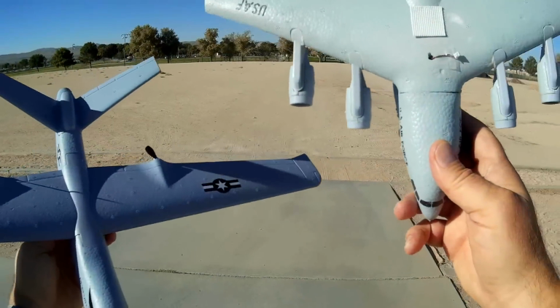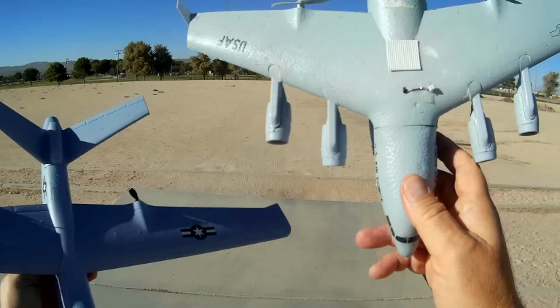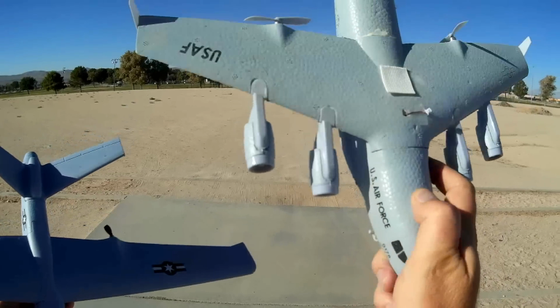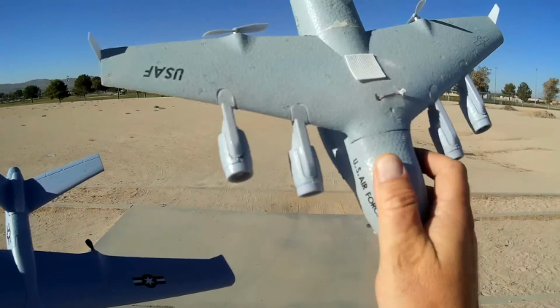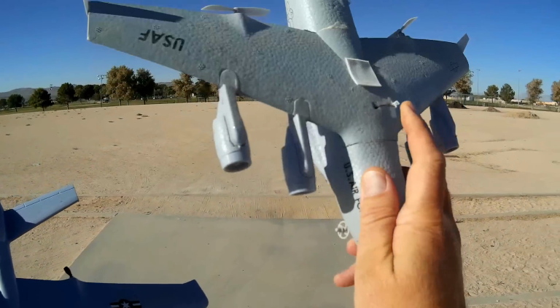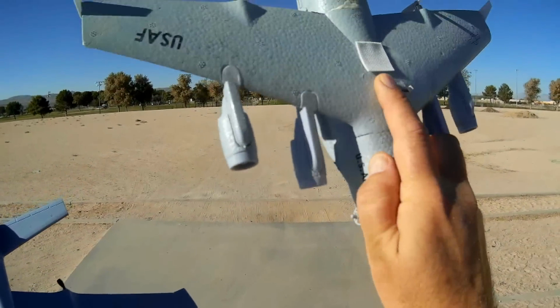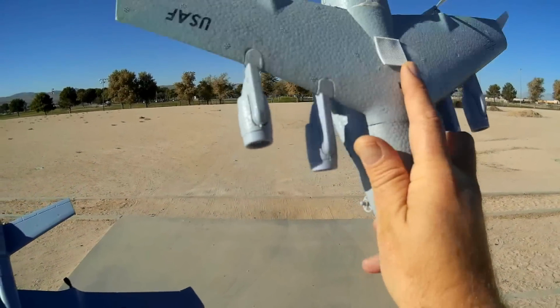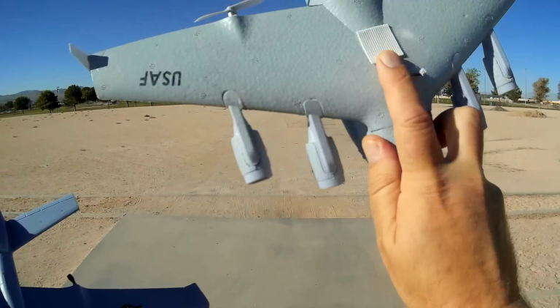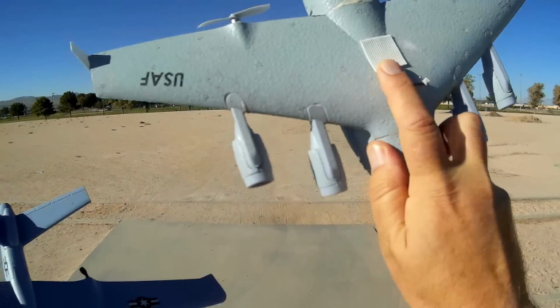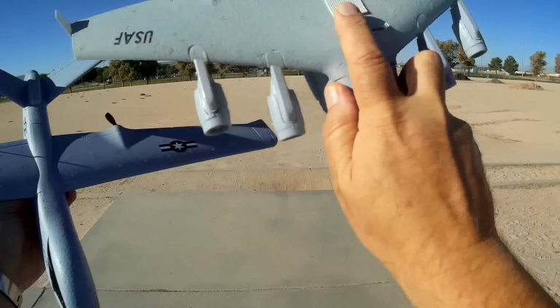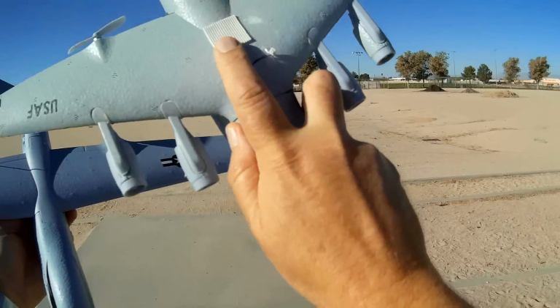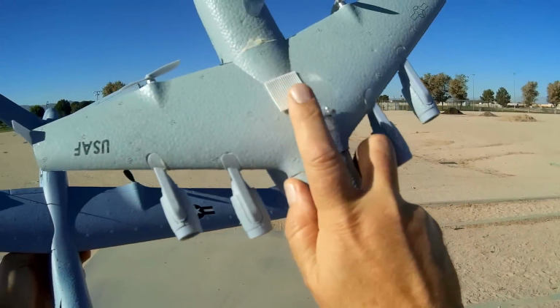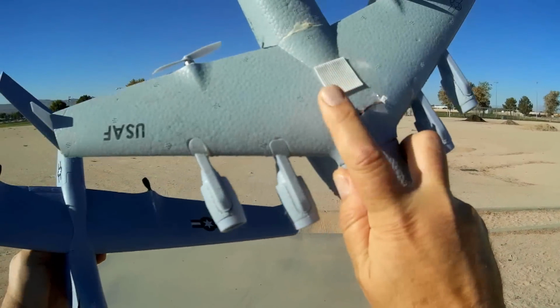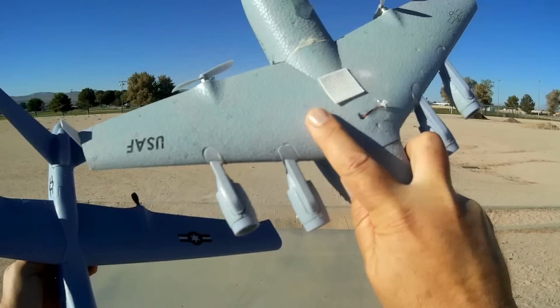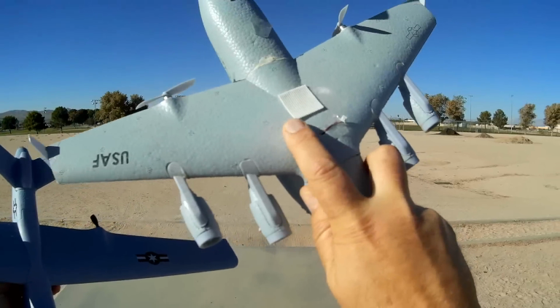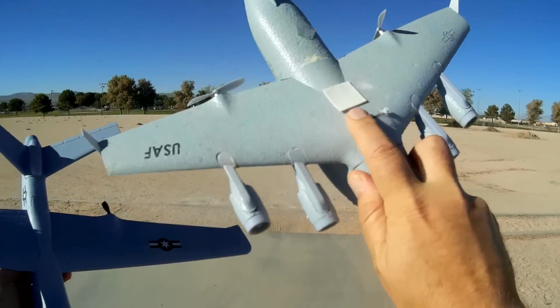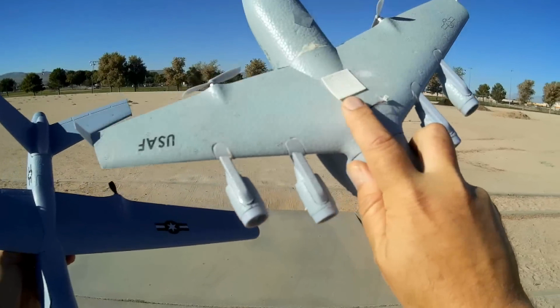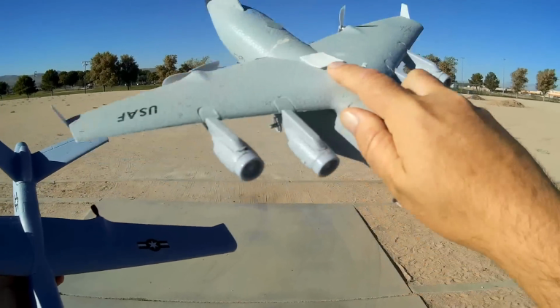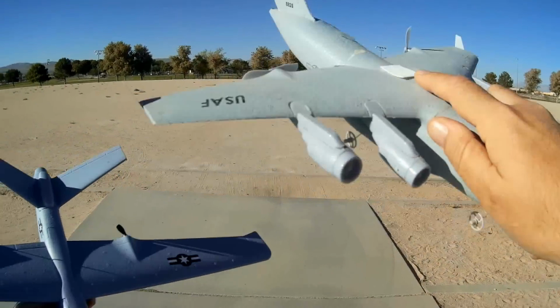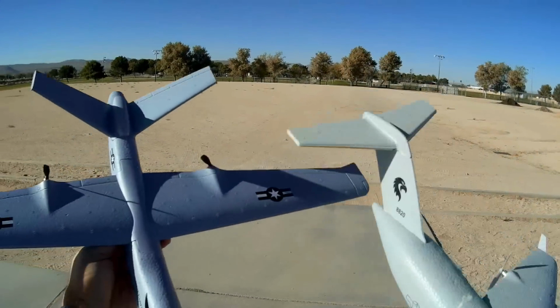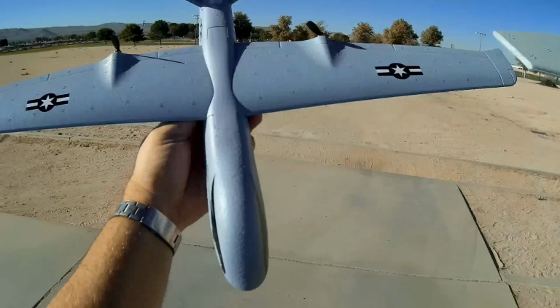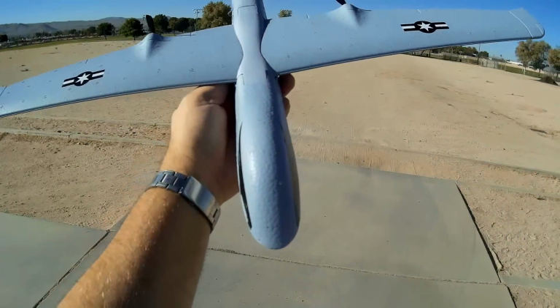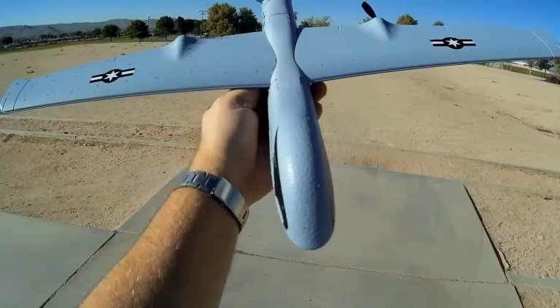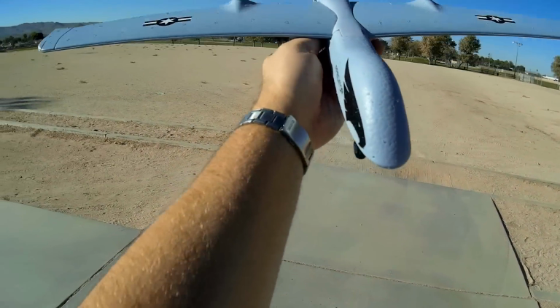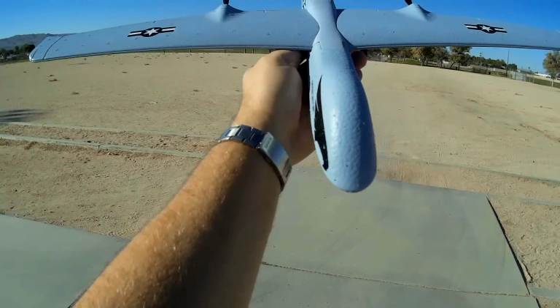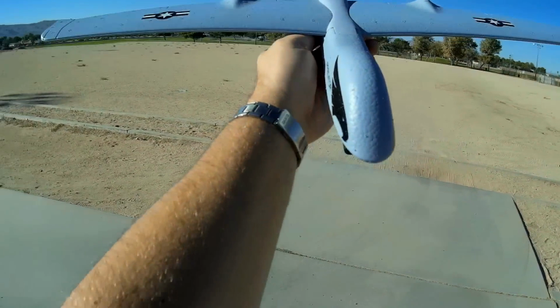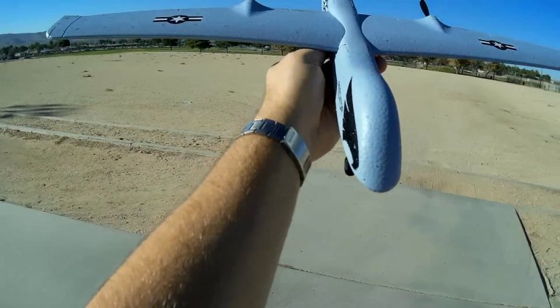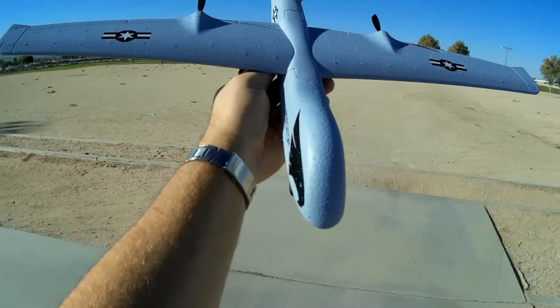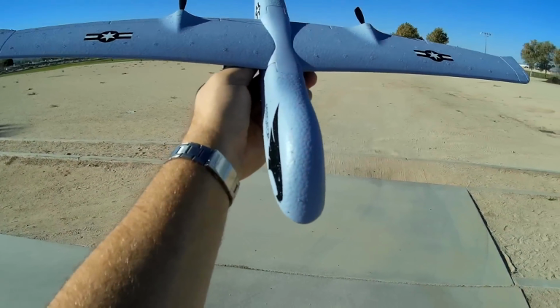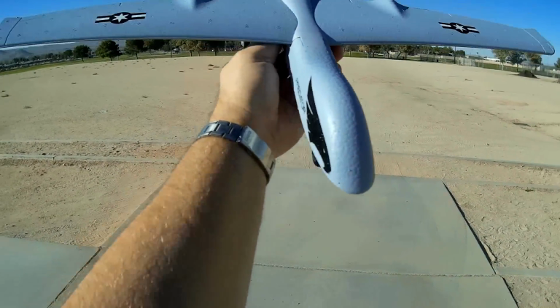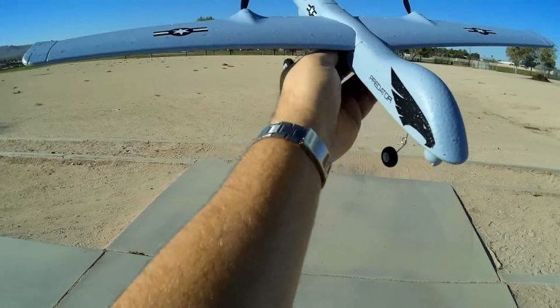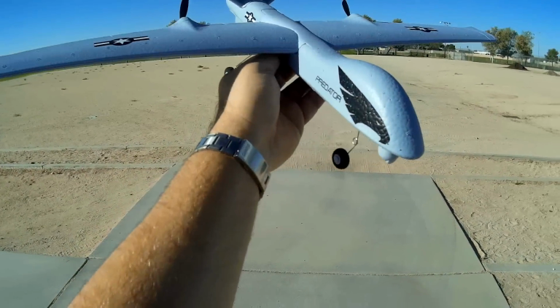I also tried to throw an all-in-one camera on the C-17, and that was almost successful. But it was limited by the amount of wing surface area to provide lift. This Reaper actually might work if I can put an all-in-one camera on it — I might try it in a future video, depending on how well it flies.